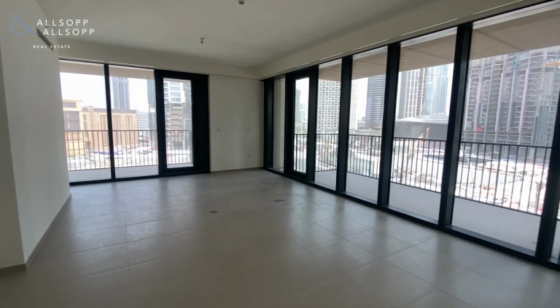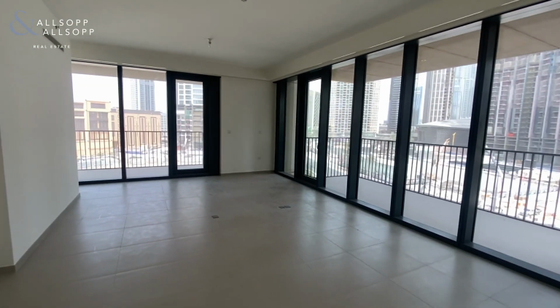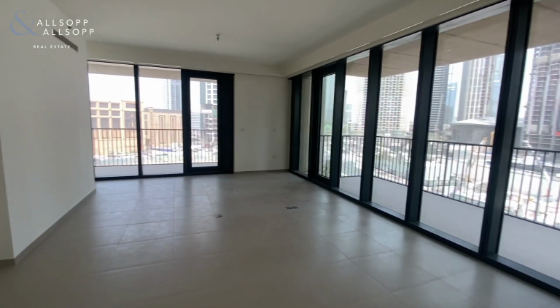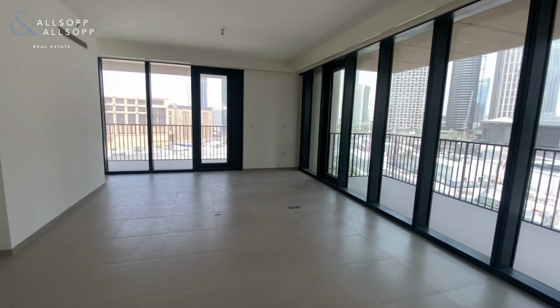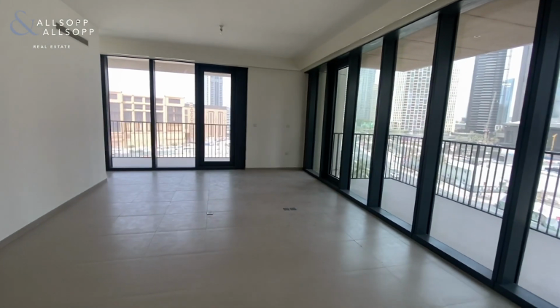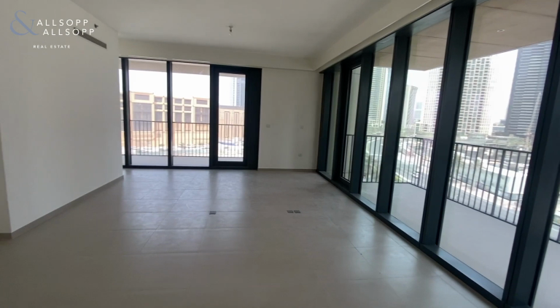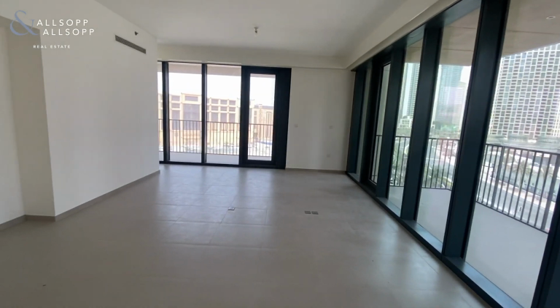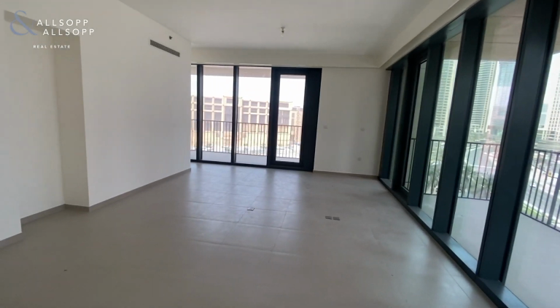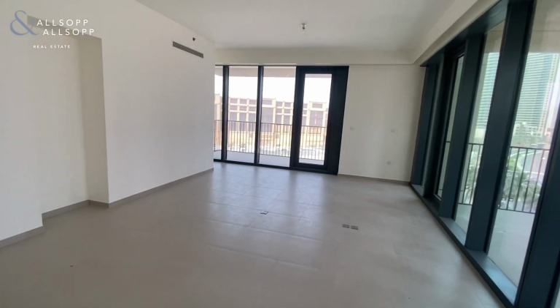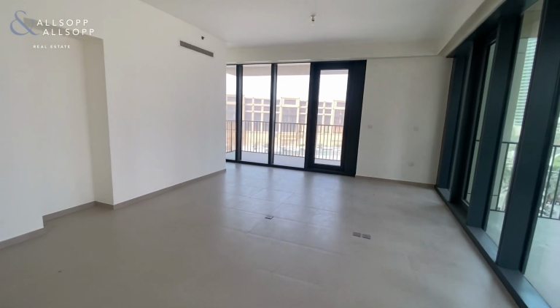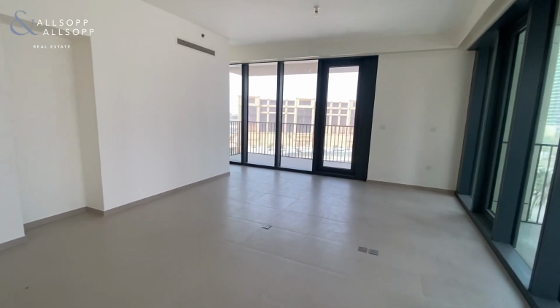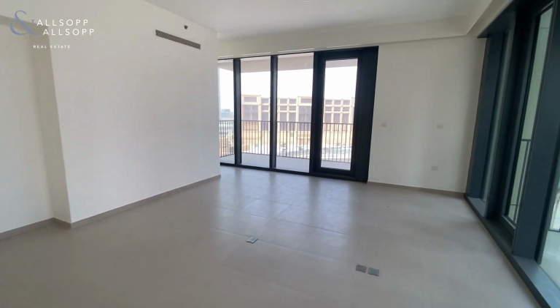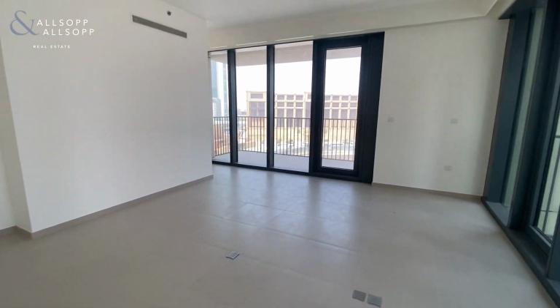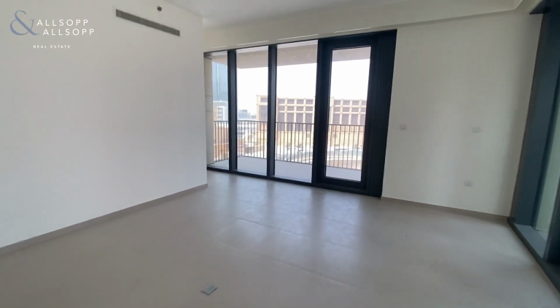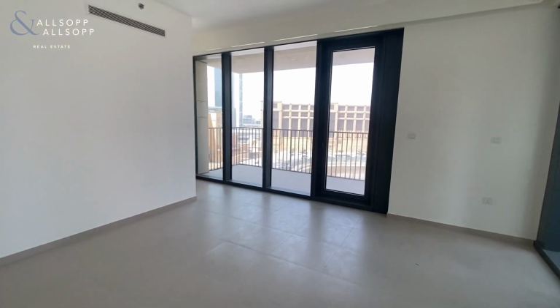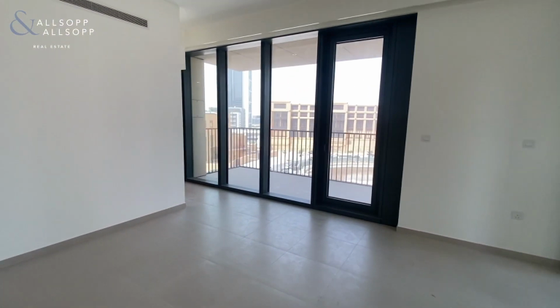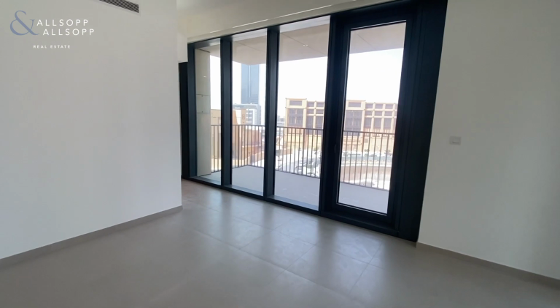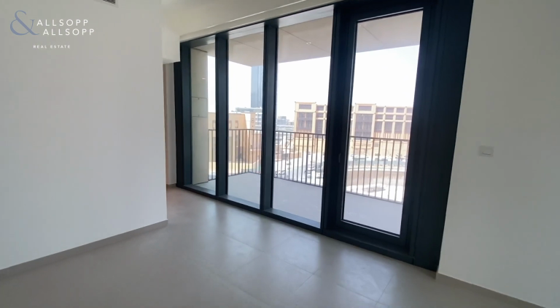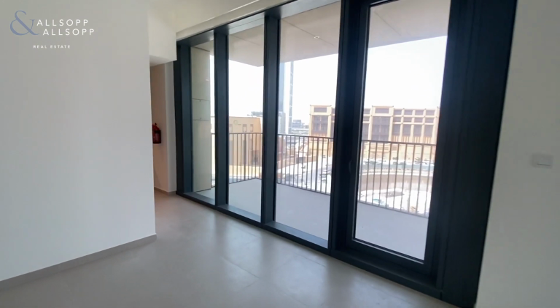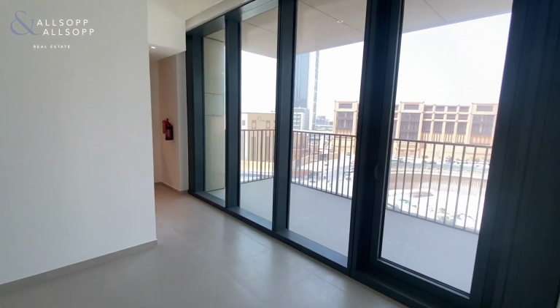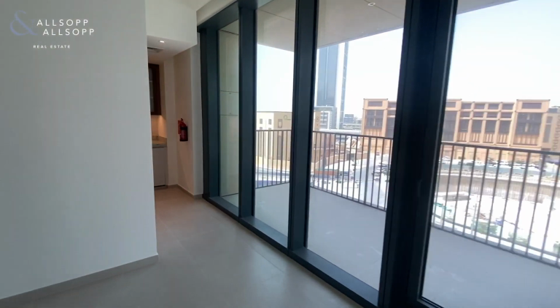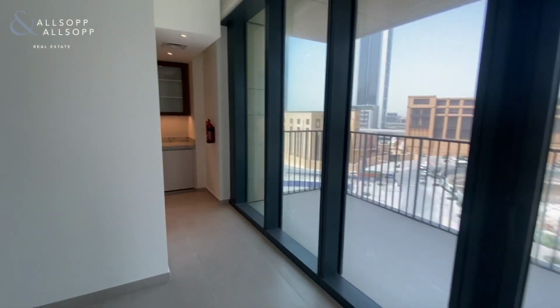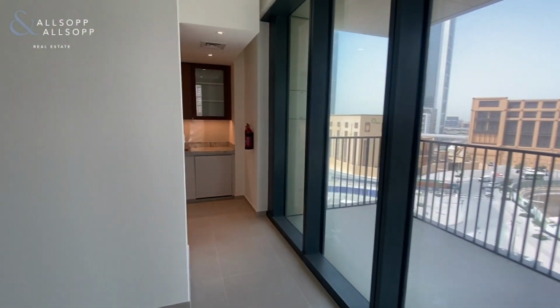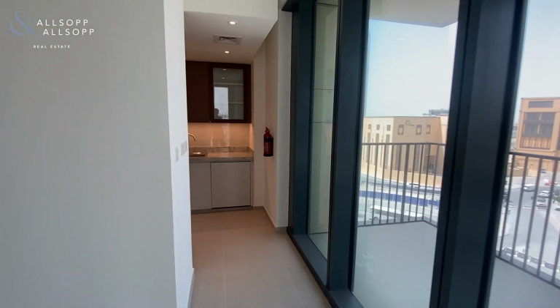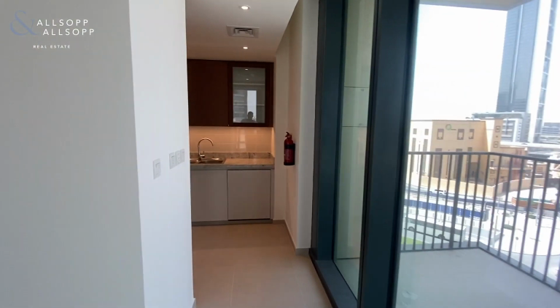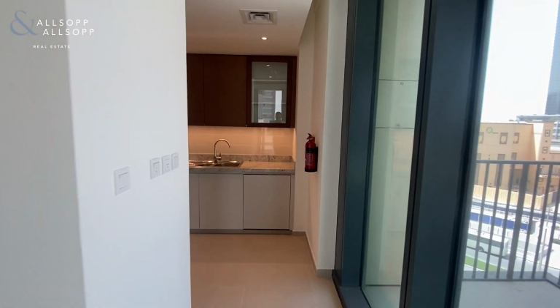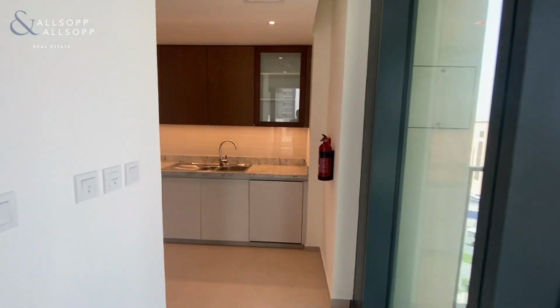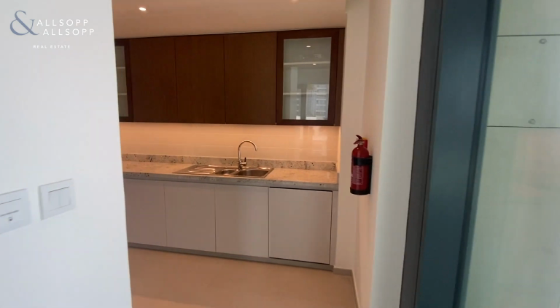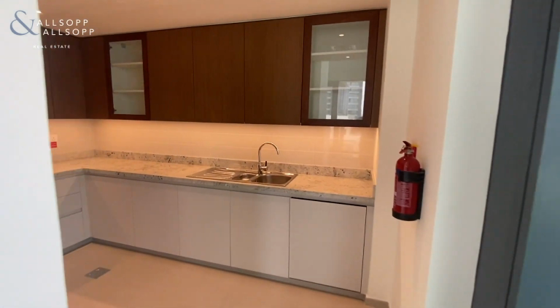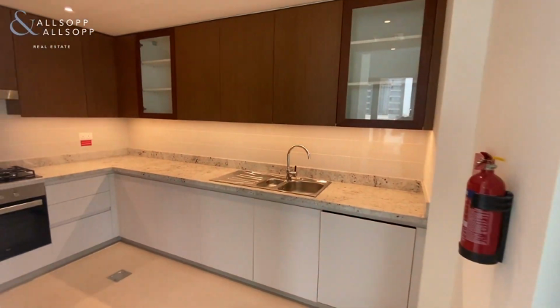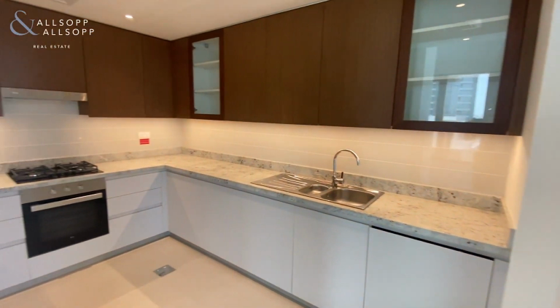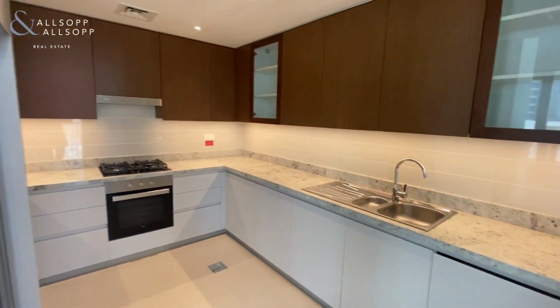You have floor-to-ceiling windows wrapping right the way around. It's a huge living and dining area, and you've also got two balconies off here.